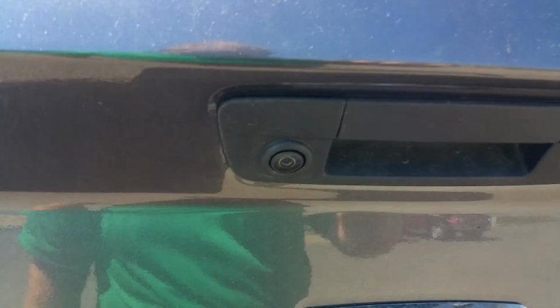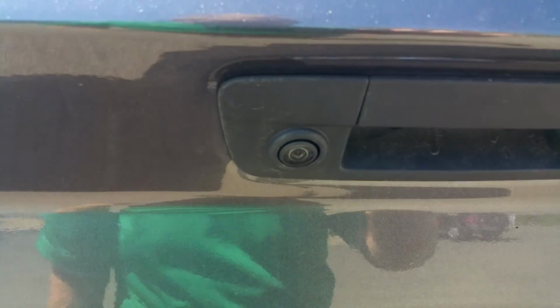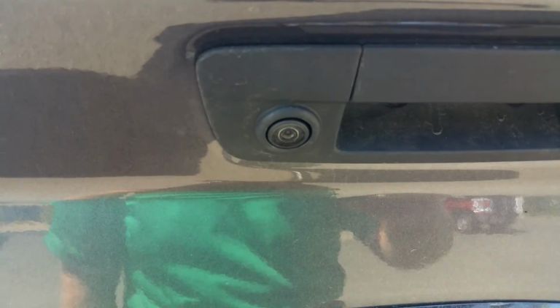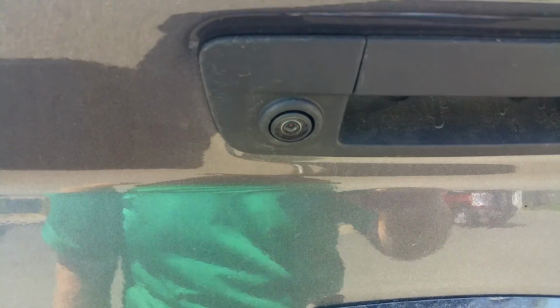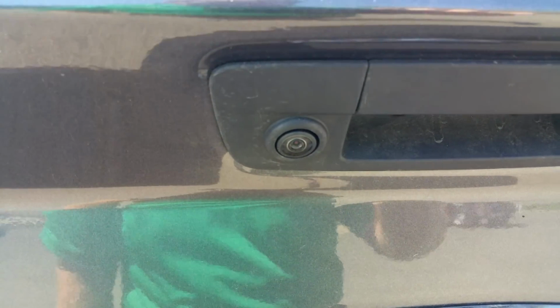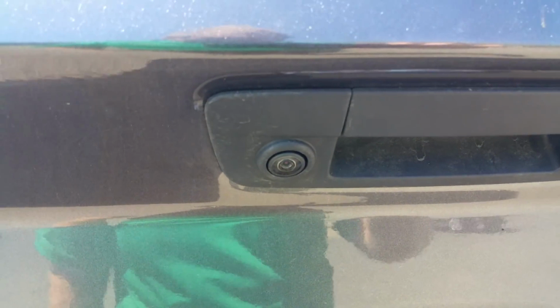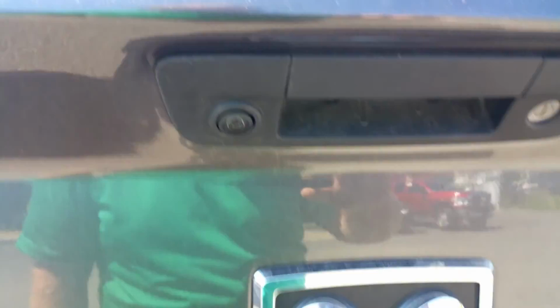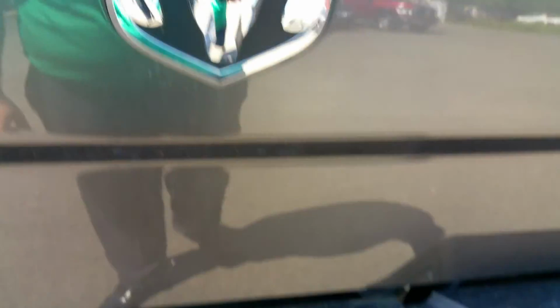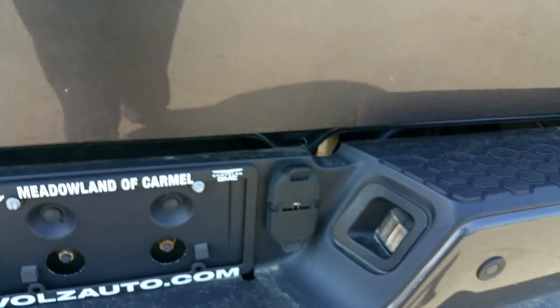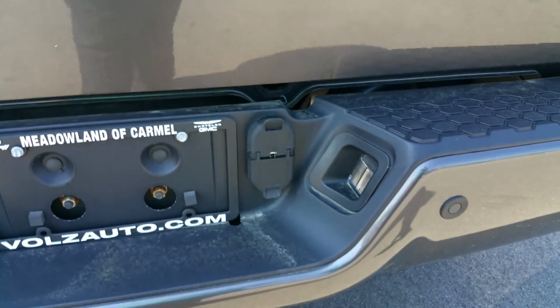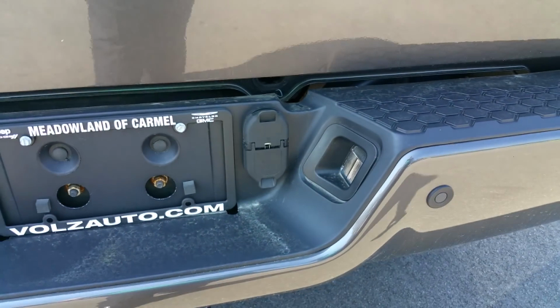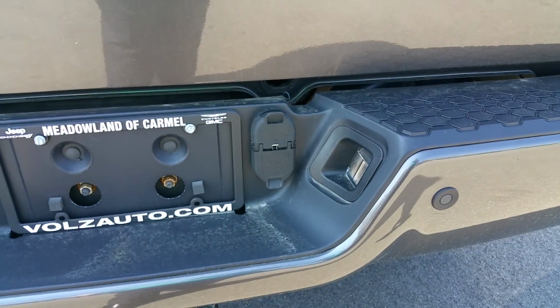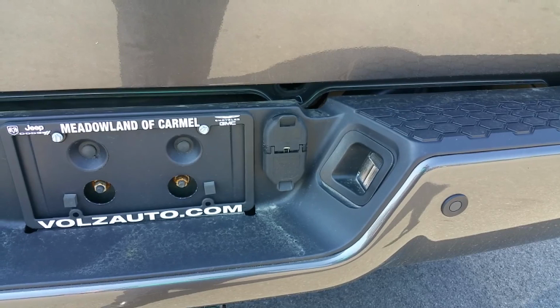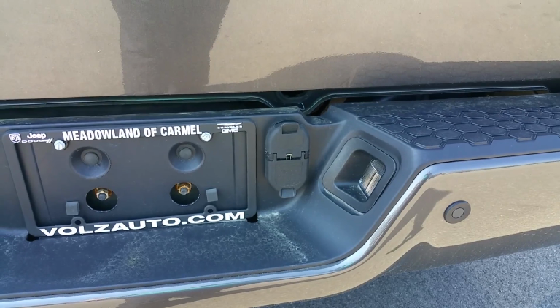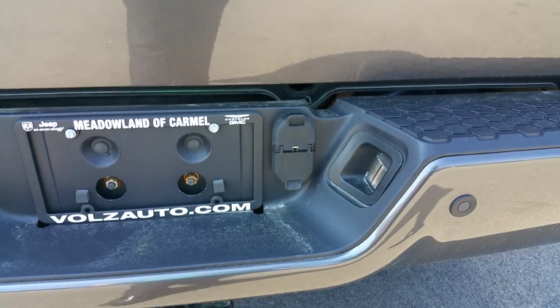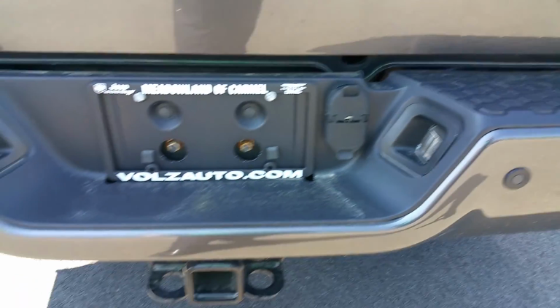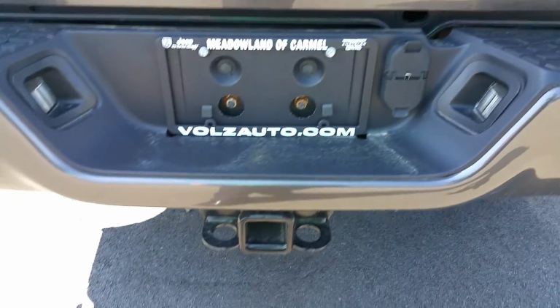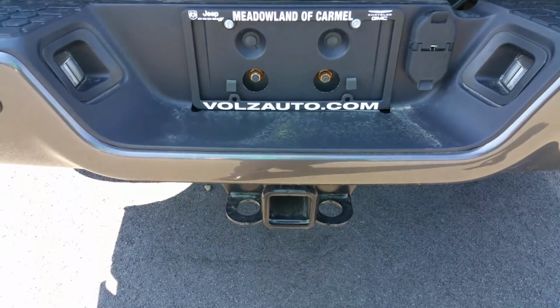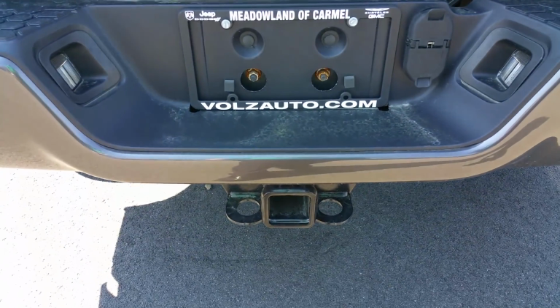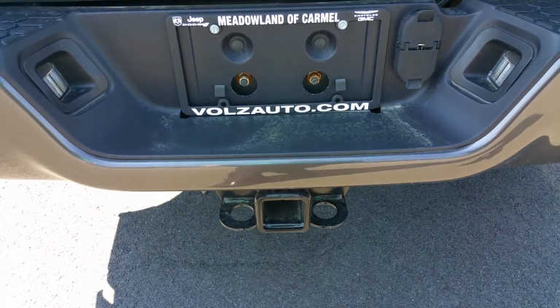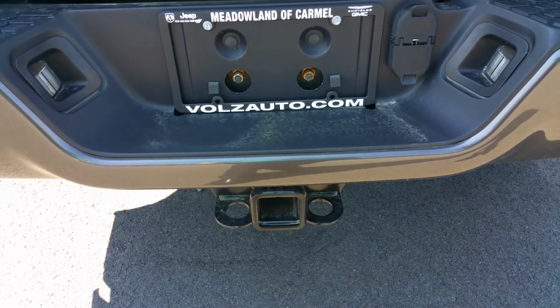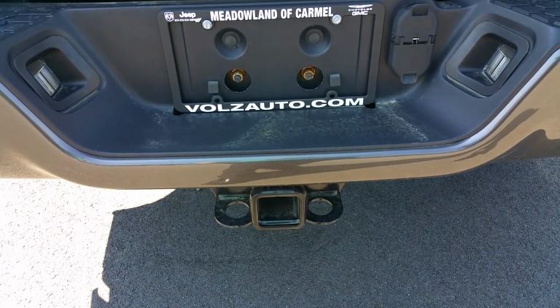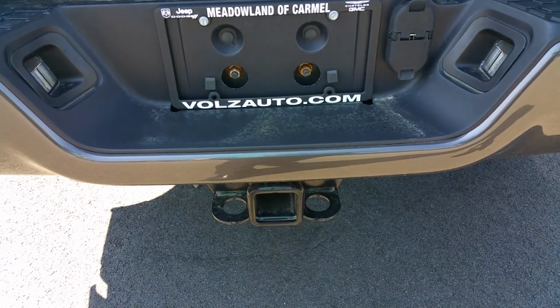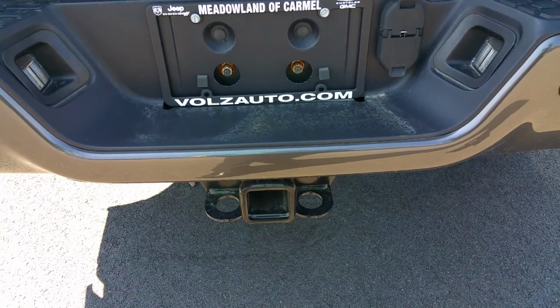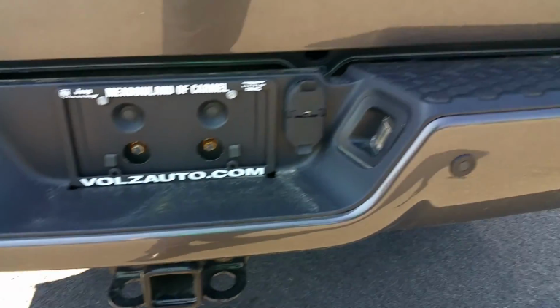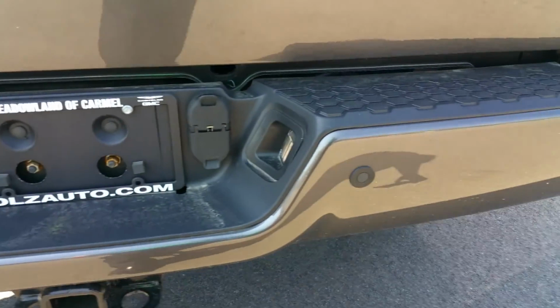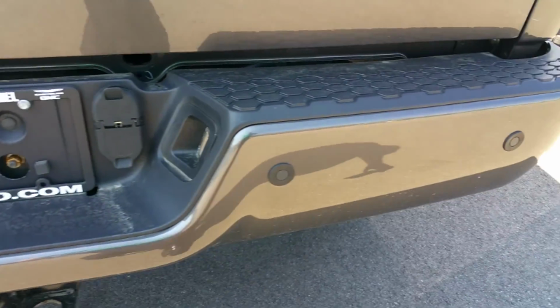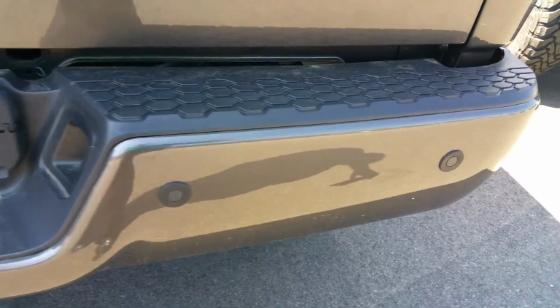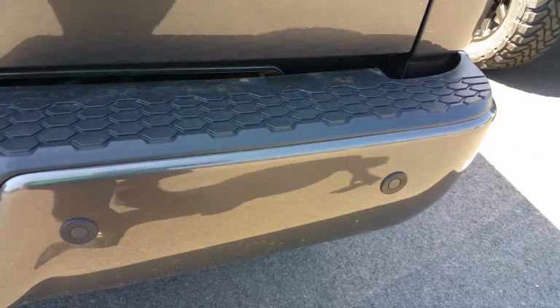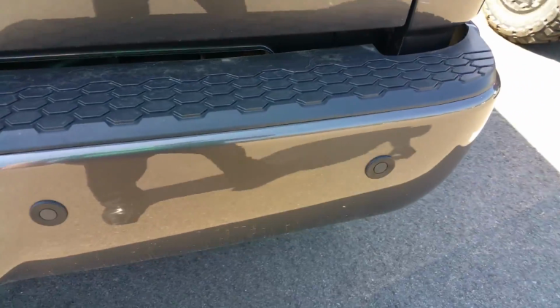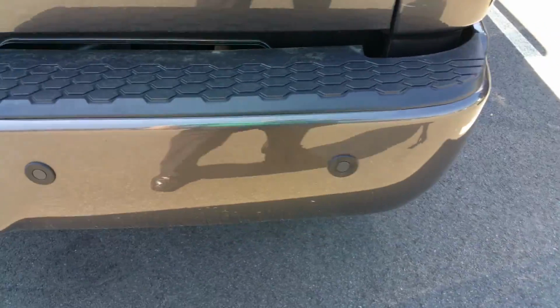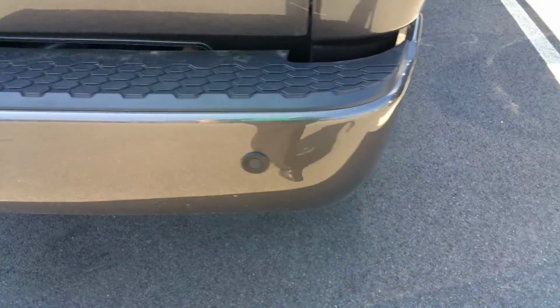In the back you can see it's got the backup camera right there, a four and seven pin wiring harness, your trailer hitch, and on the back of the bumper you can see the rear backup sensors.